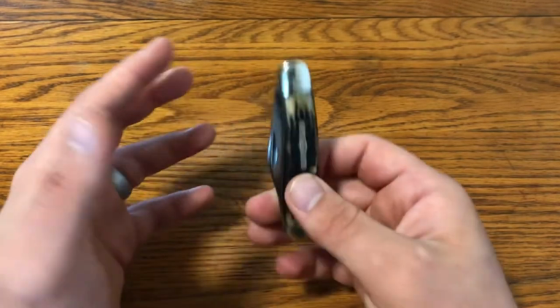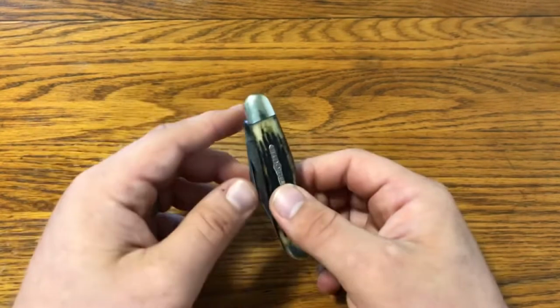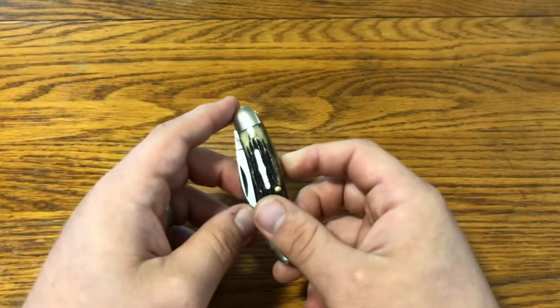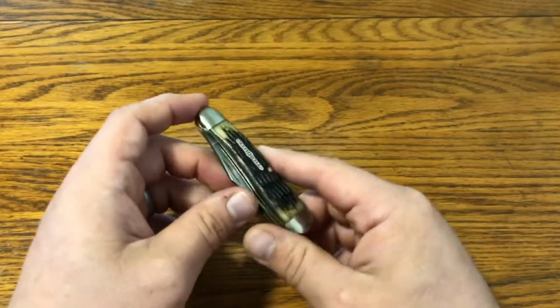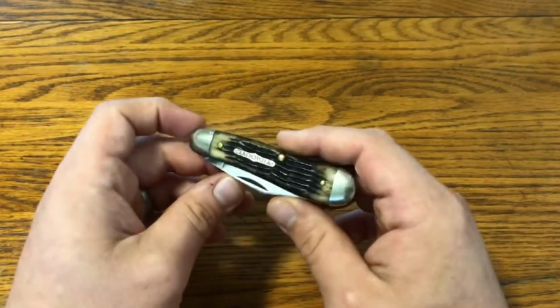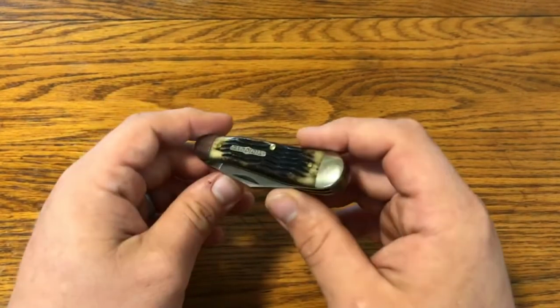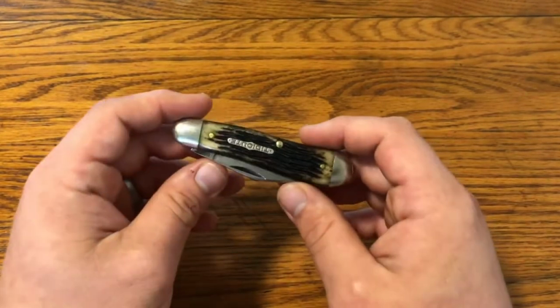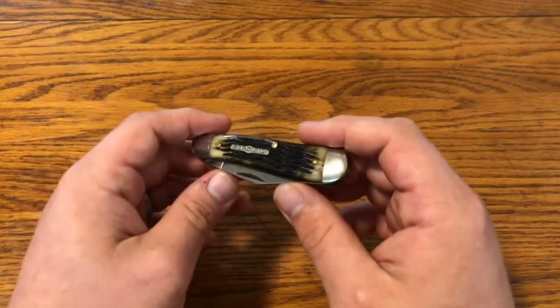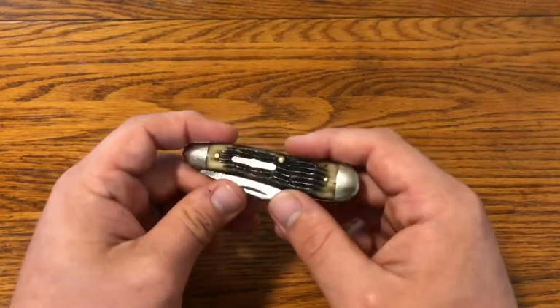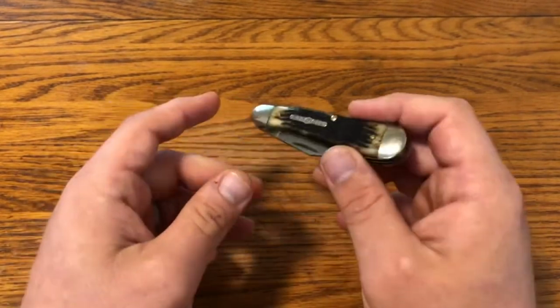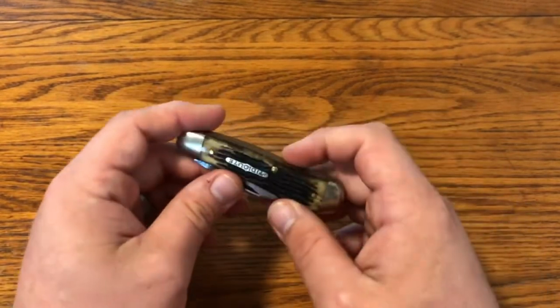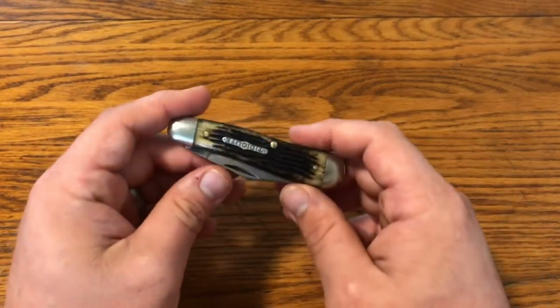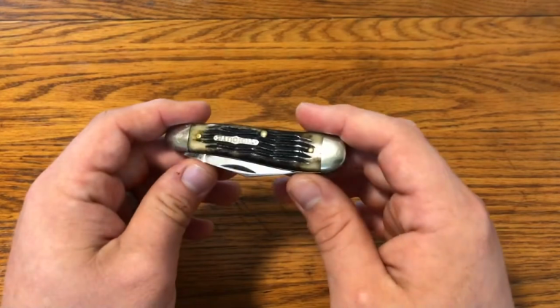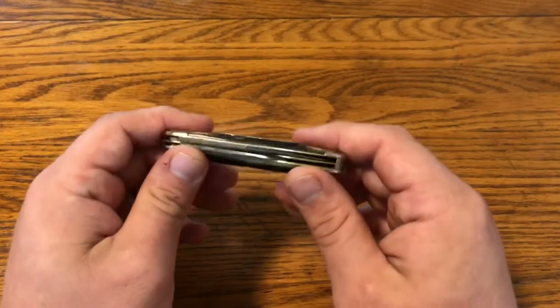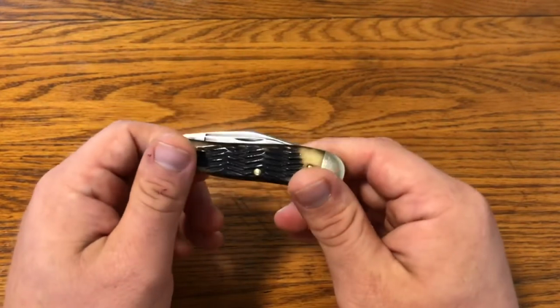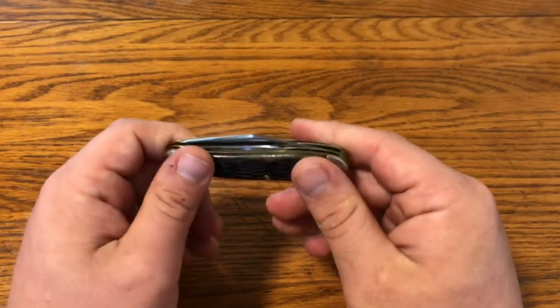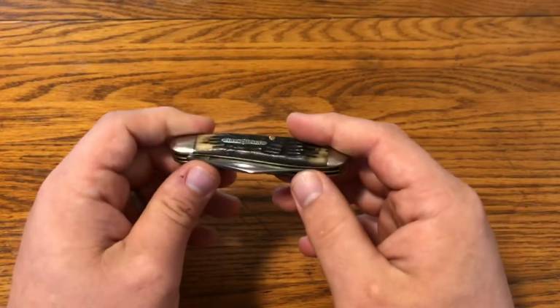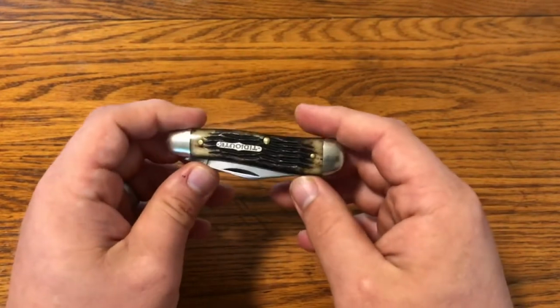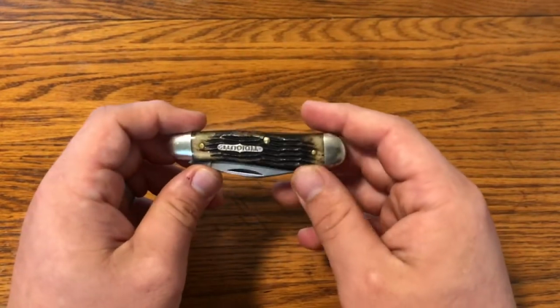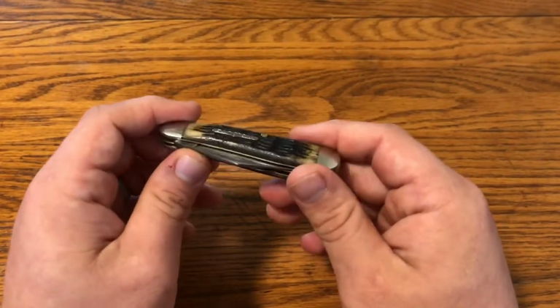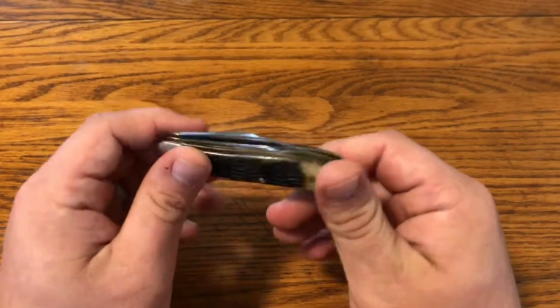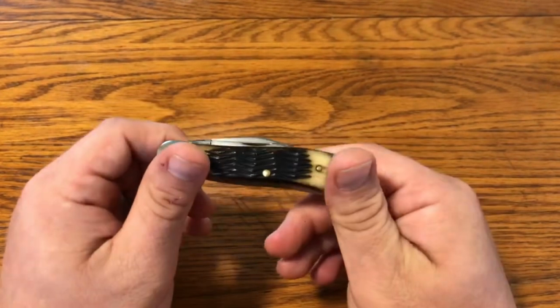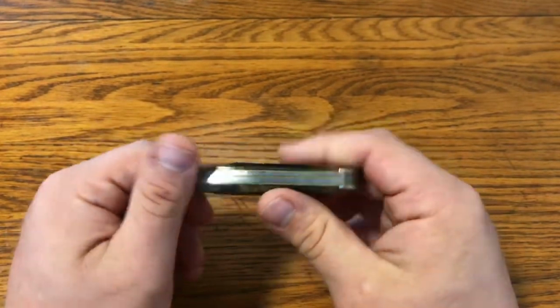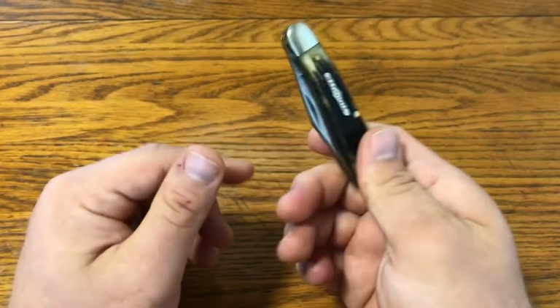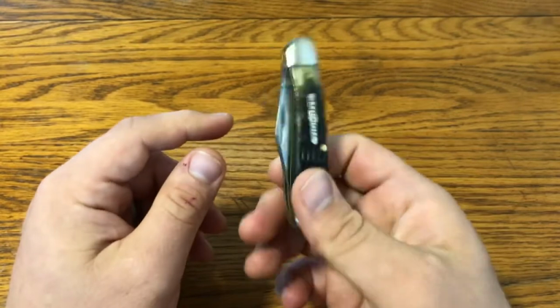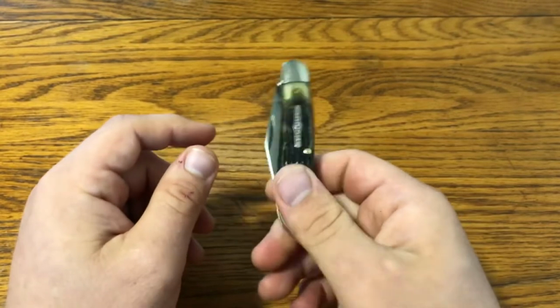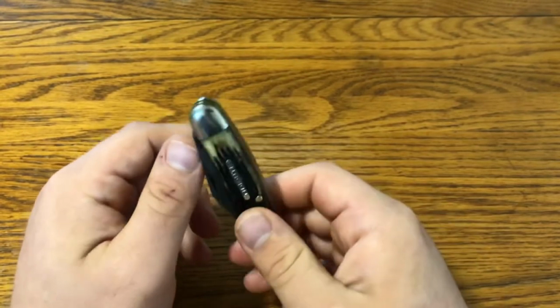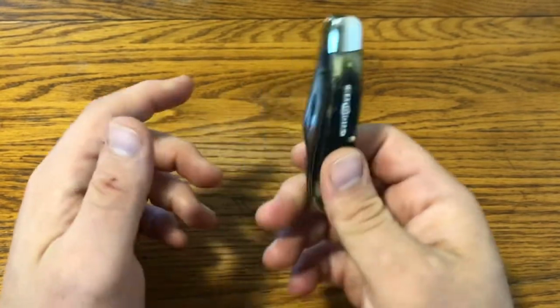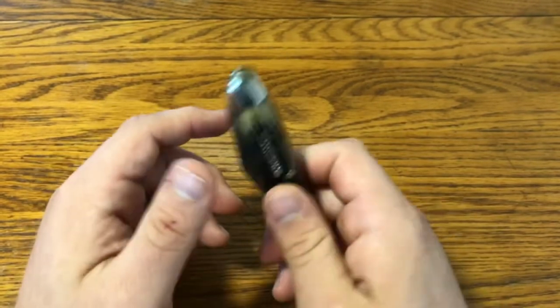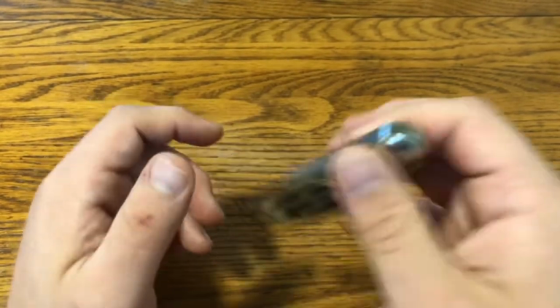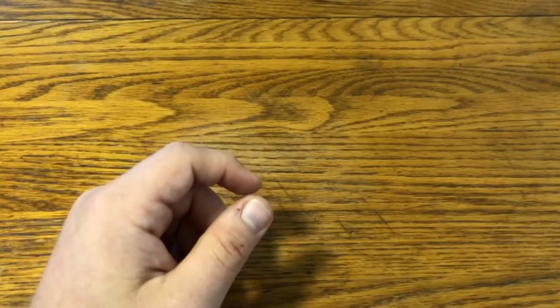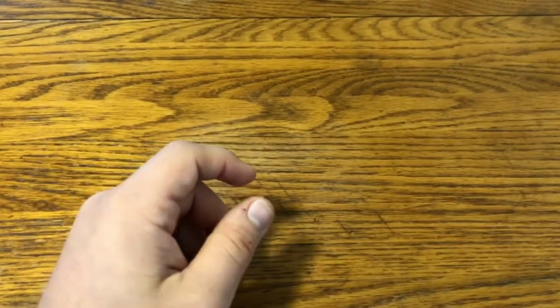I'm going to go through these at pretty much random, starting with my carry GEC knives — the ones I carry — moving to ones that I don't carry. This 56 was first because I don't have the tube for it.